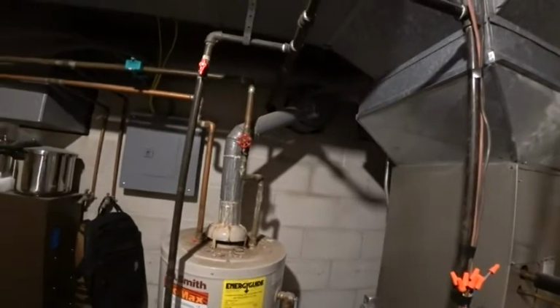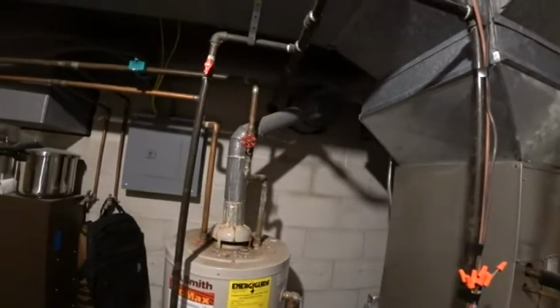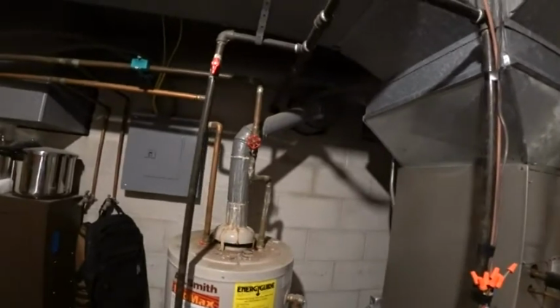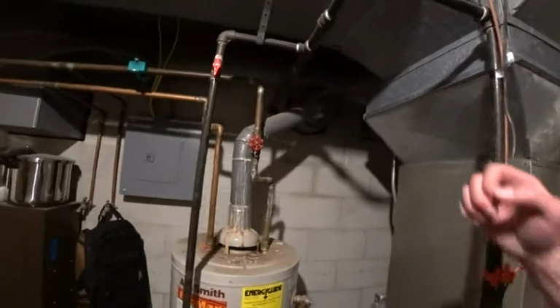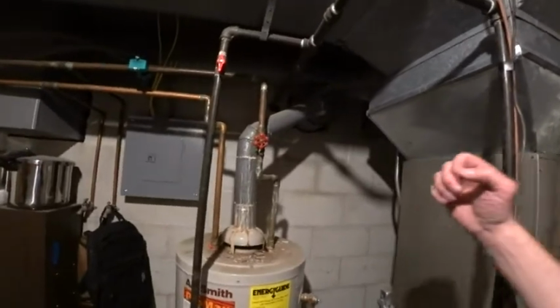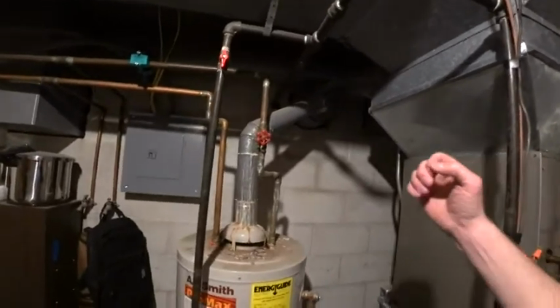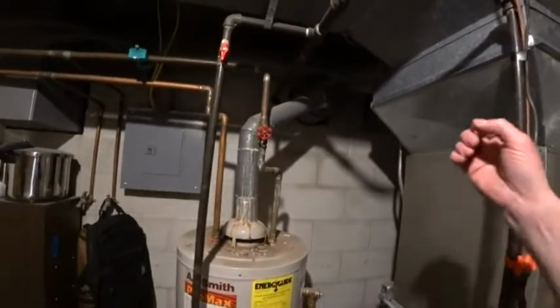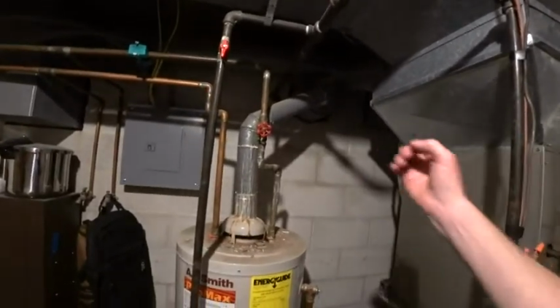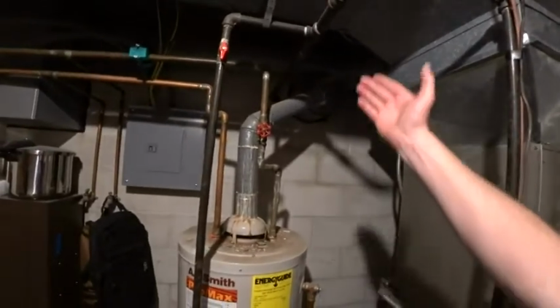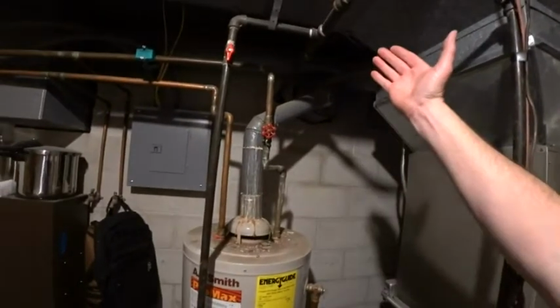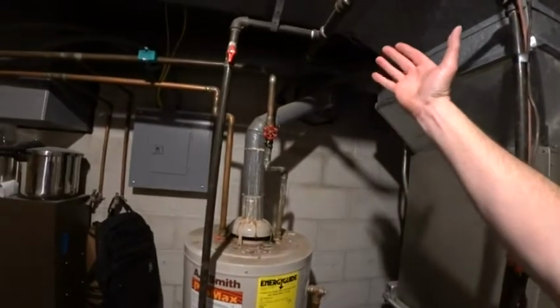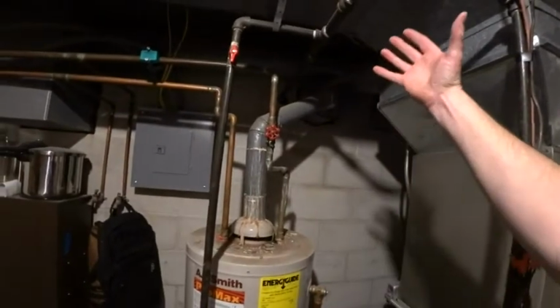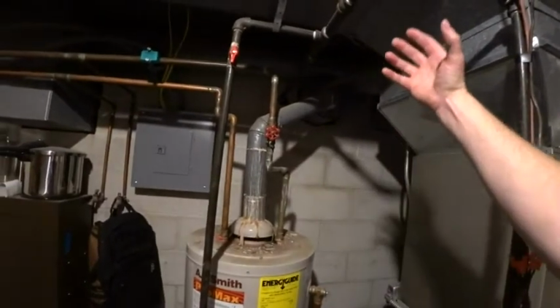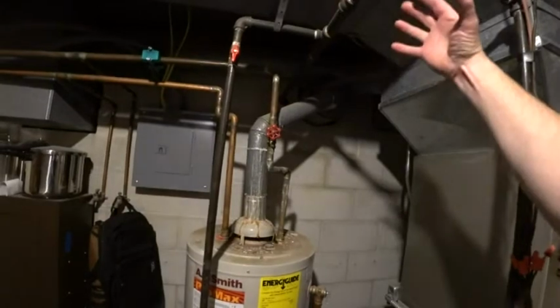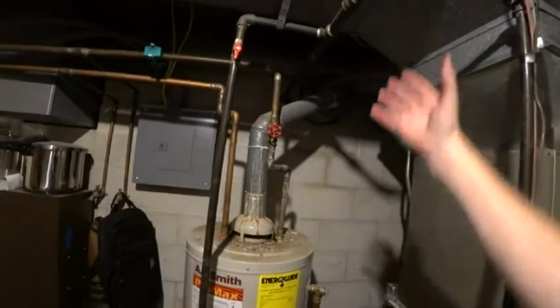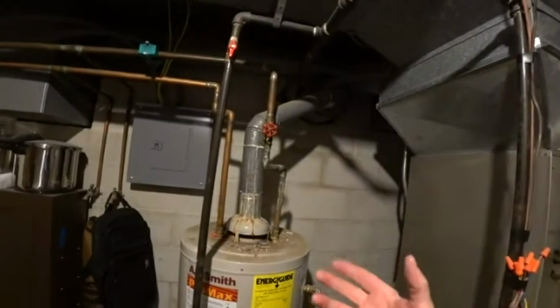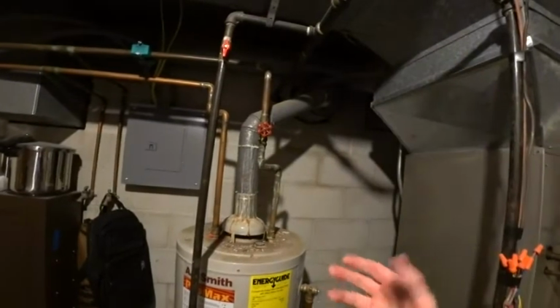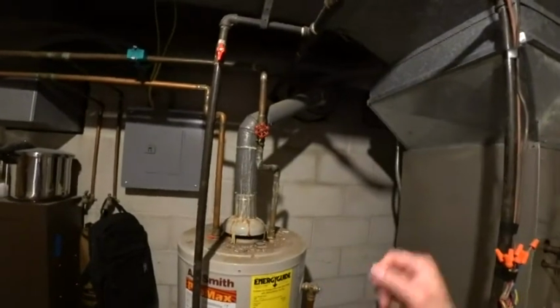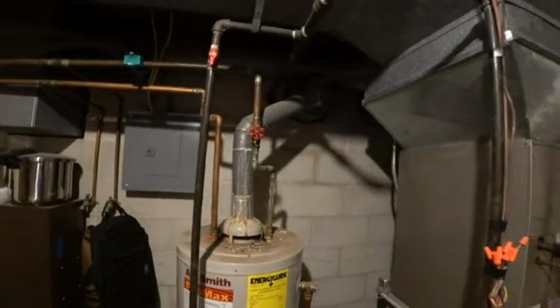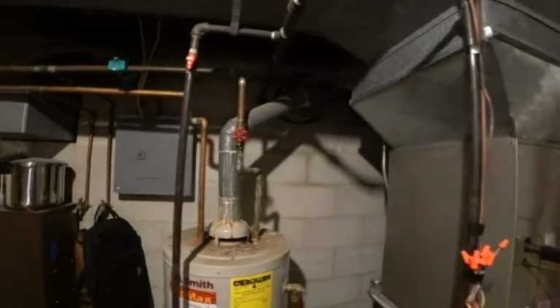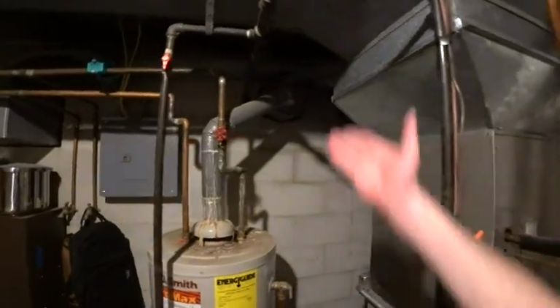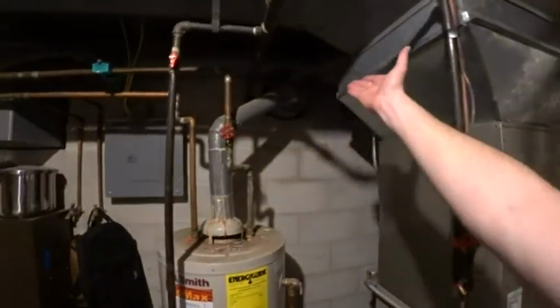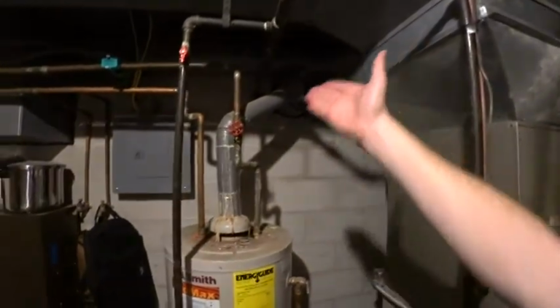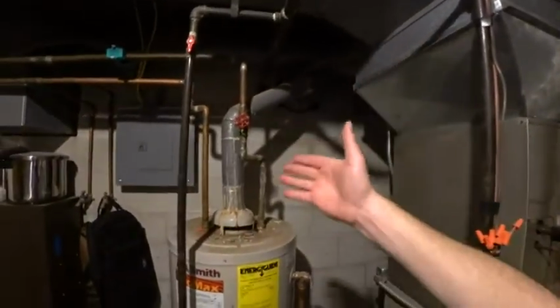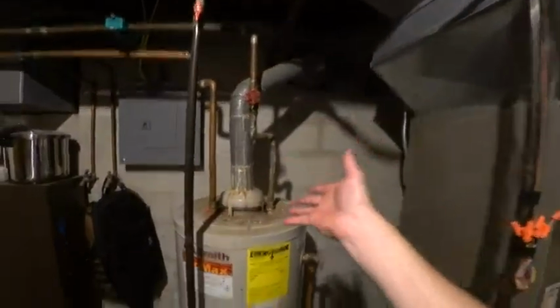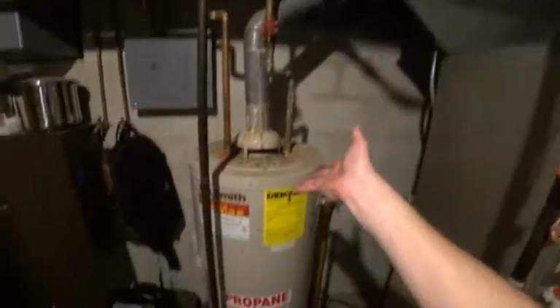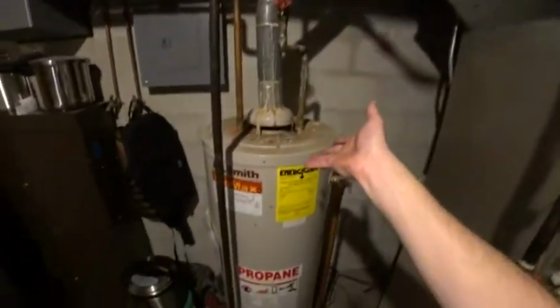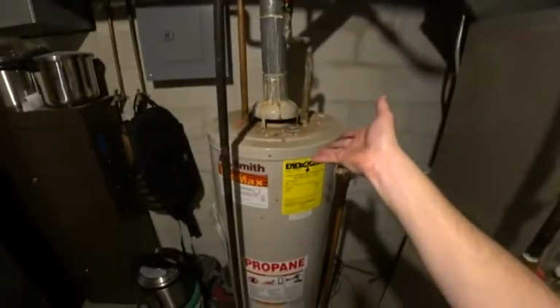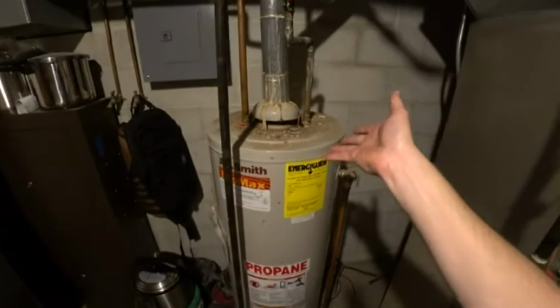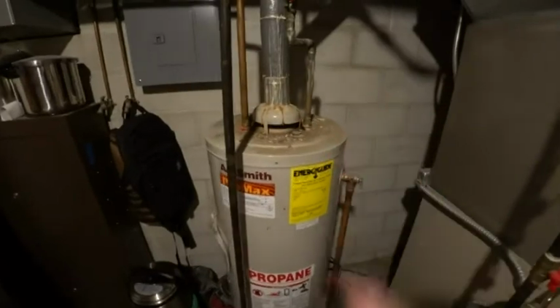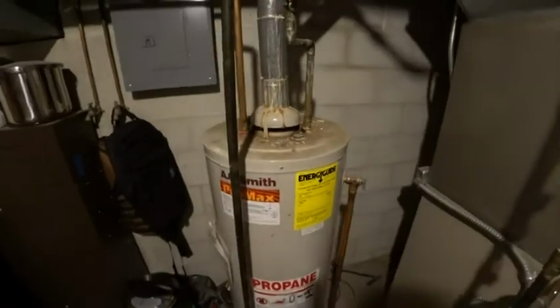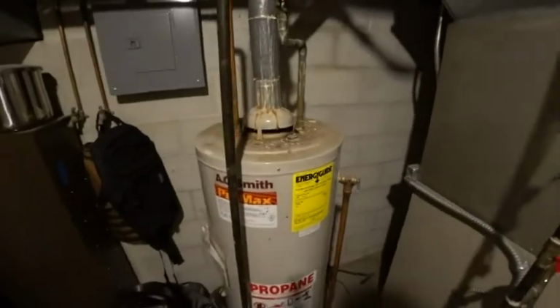So as a result, the flue gases get about two thirds of the way up, they condense and roll back down. And you can see the evidence here, plus the evidence of backdrafting off the top of the water heater.